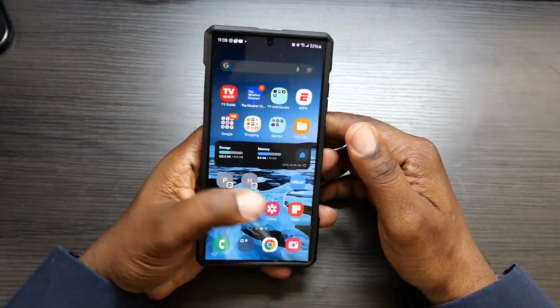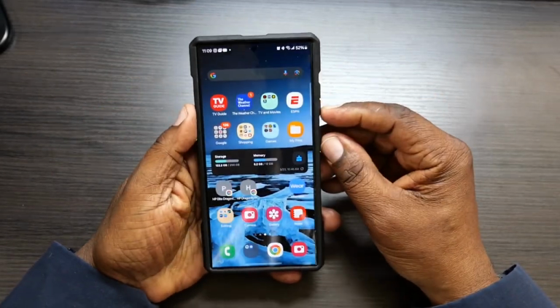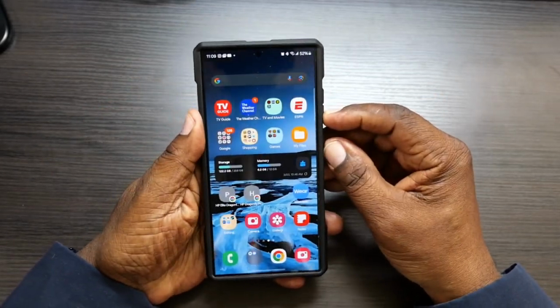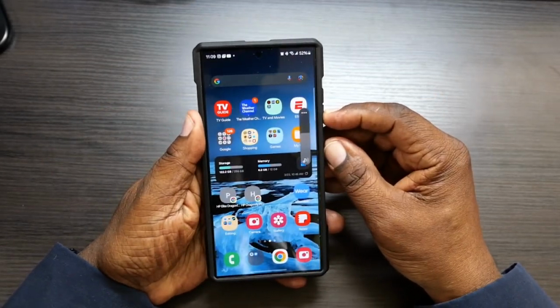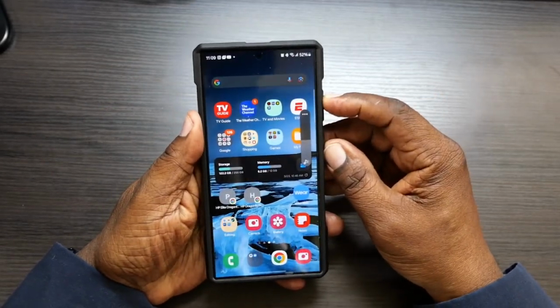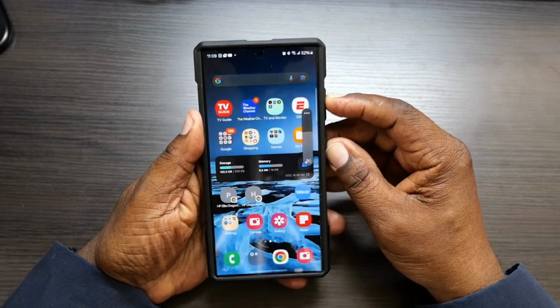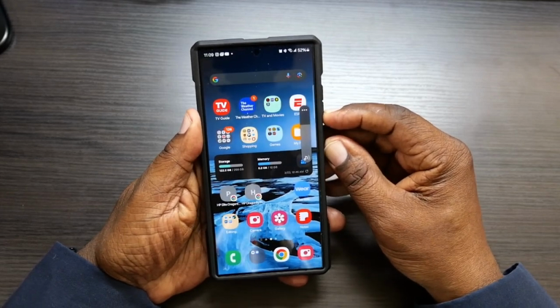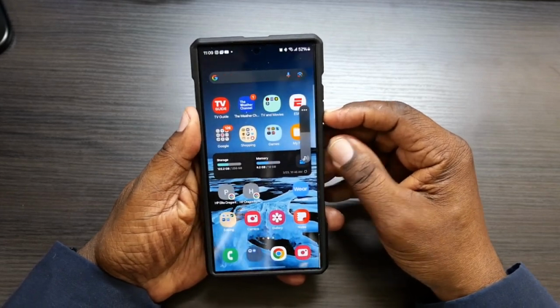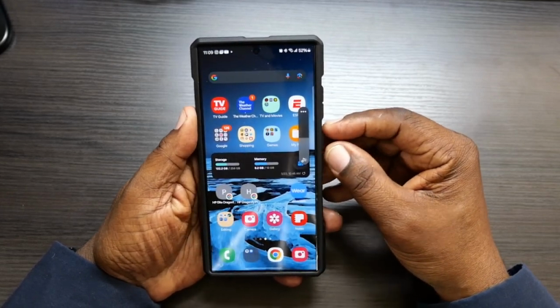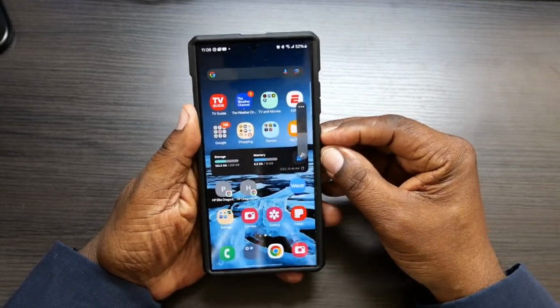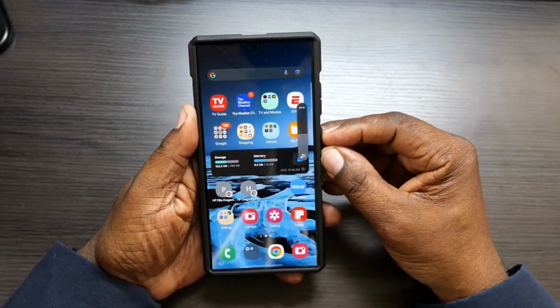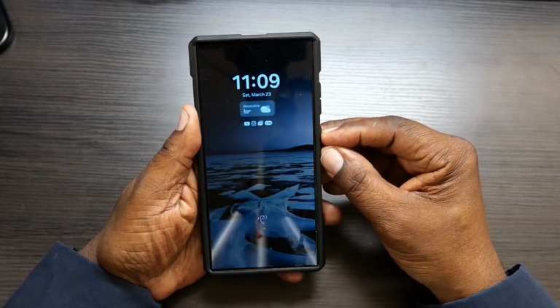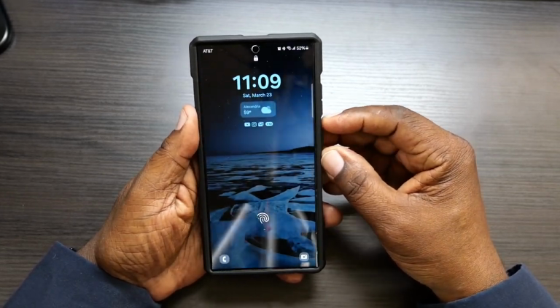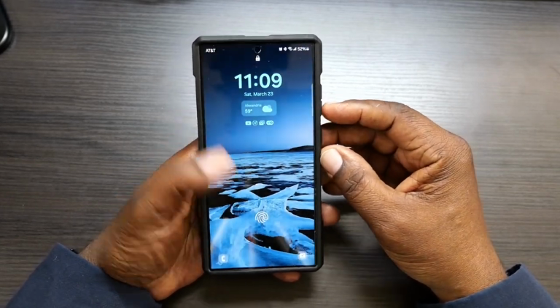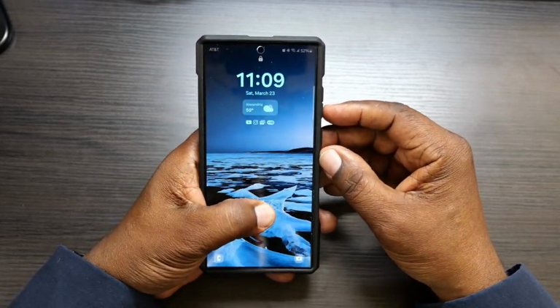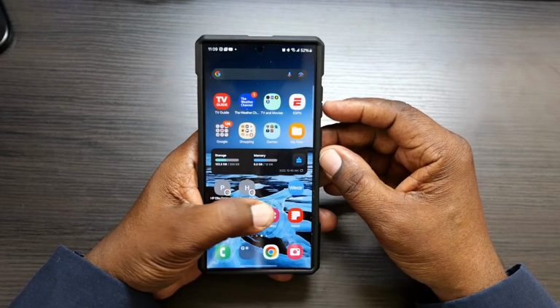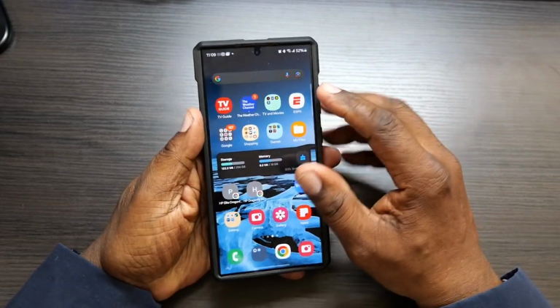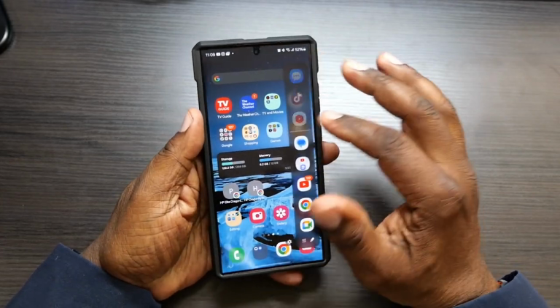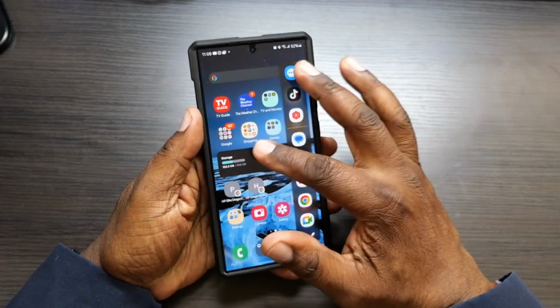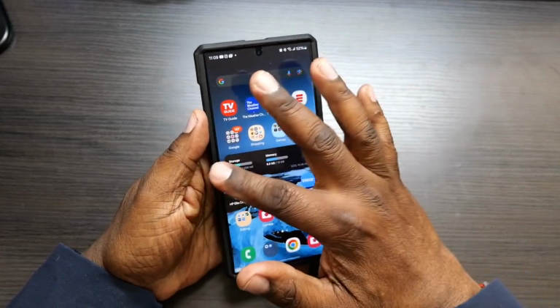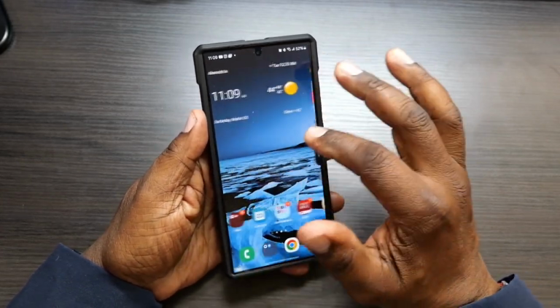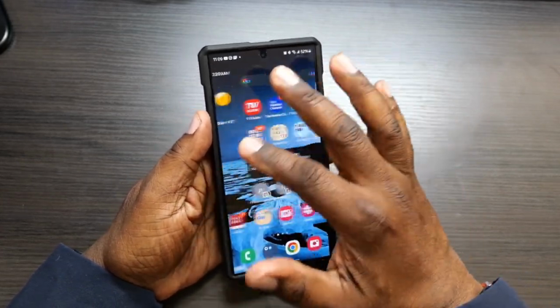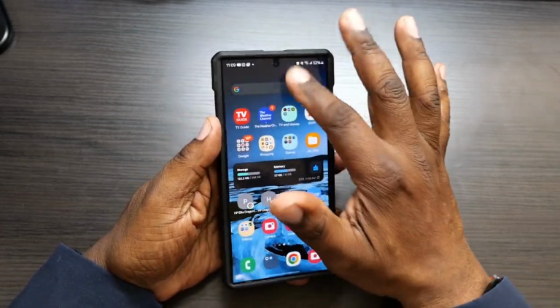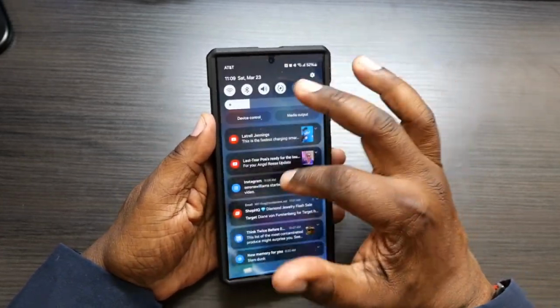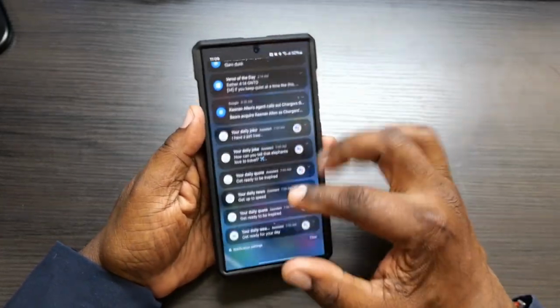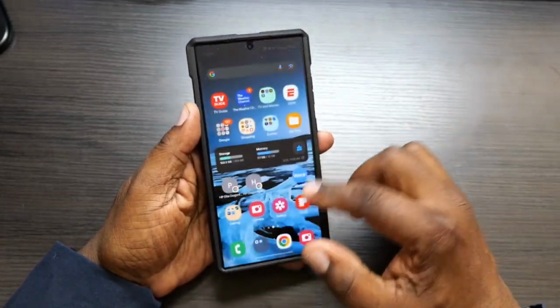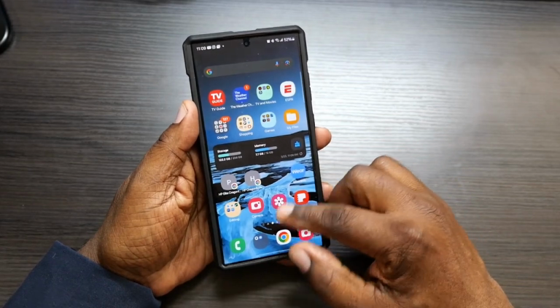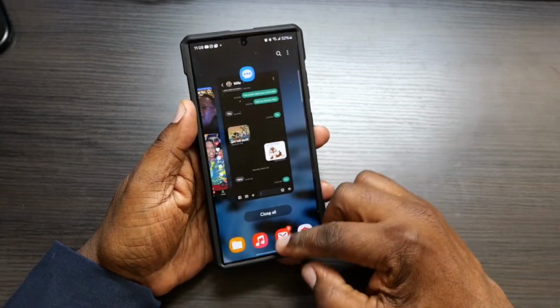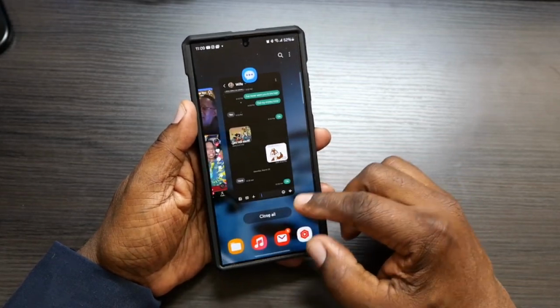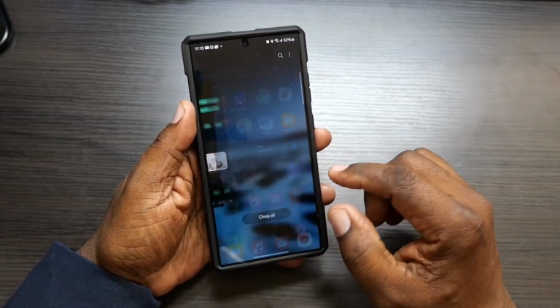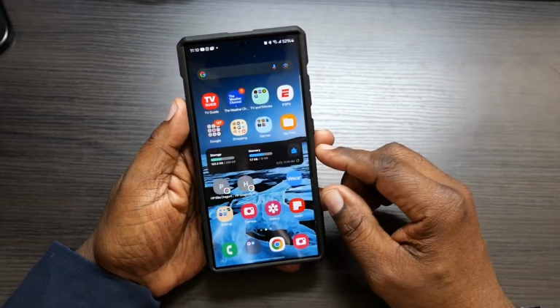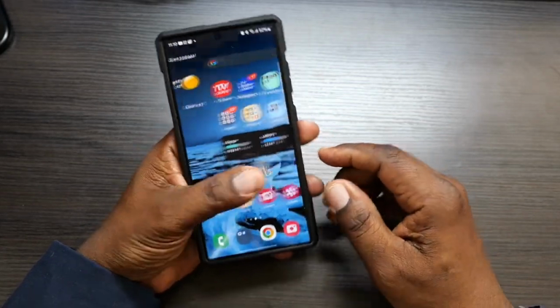It has a good grip in the hand. Let's go ahead and check the buttons out. The buttons are responsive — not very tactile, but they are responsive. Let's see if we can grab the display anywhere here. No issues grabbing the display.